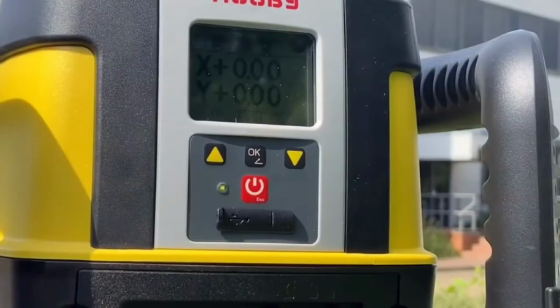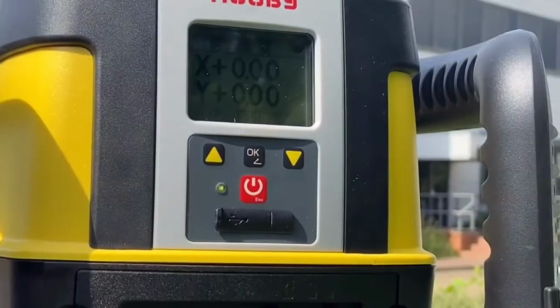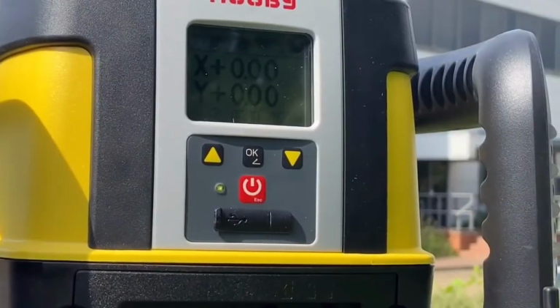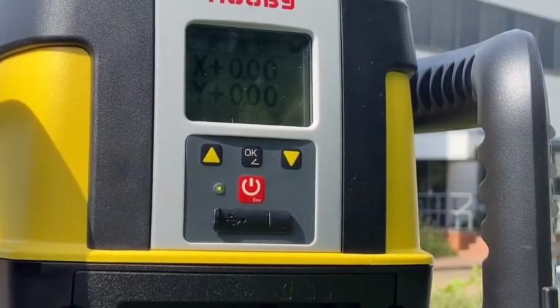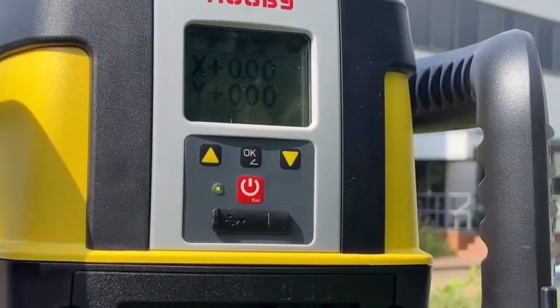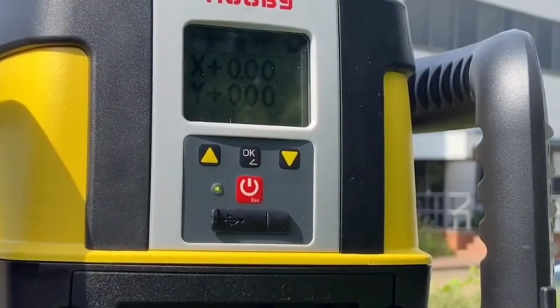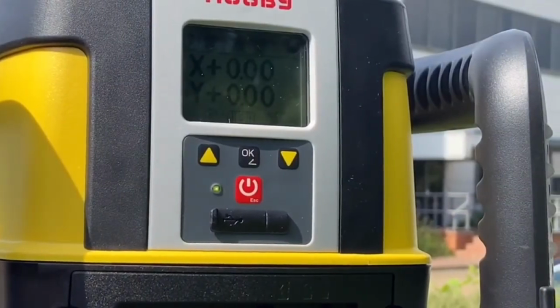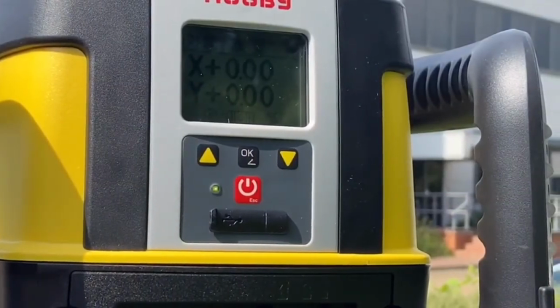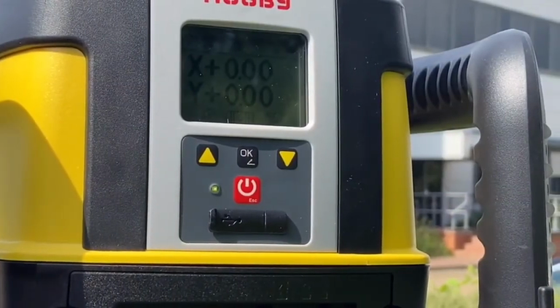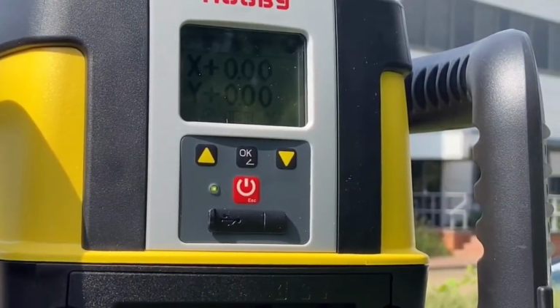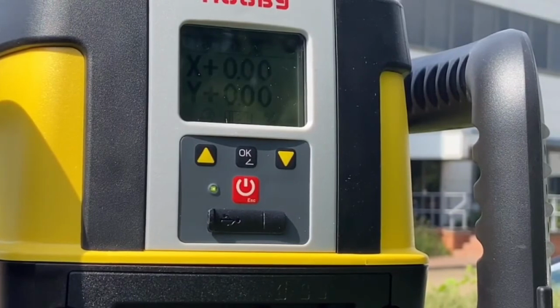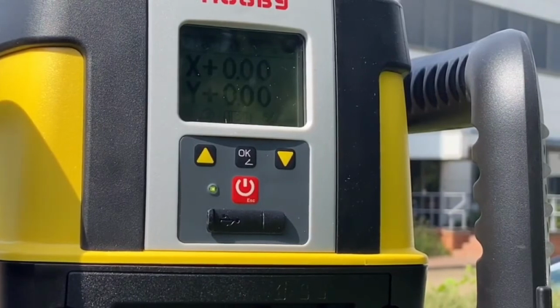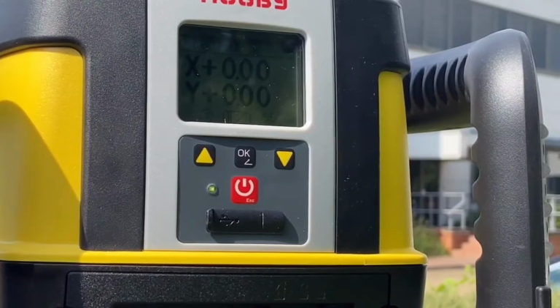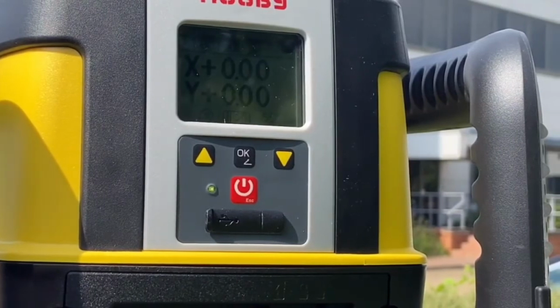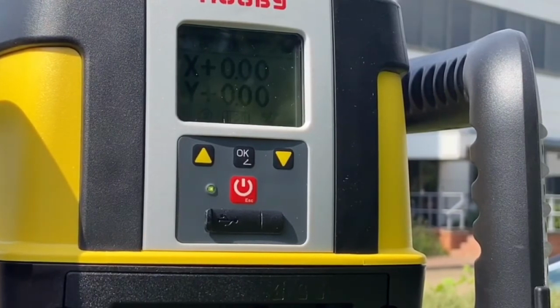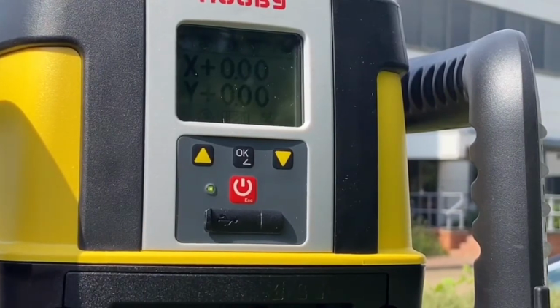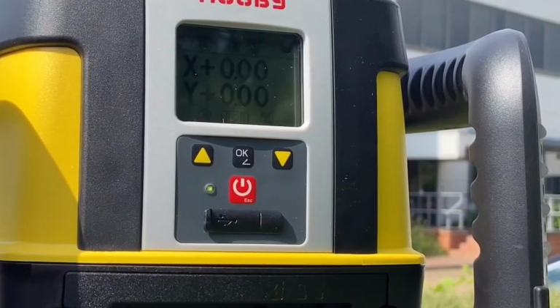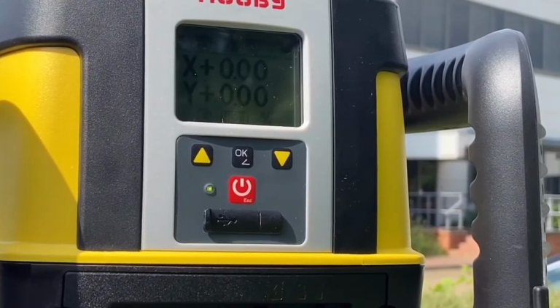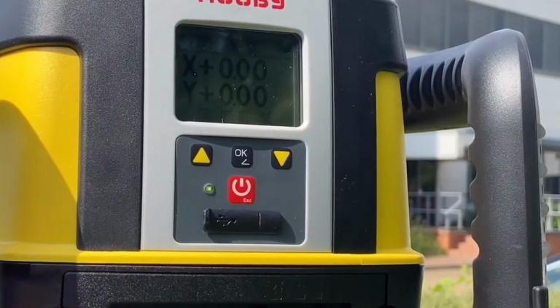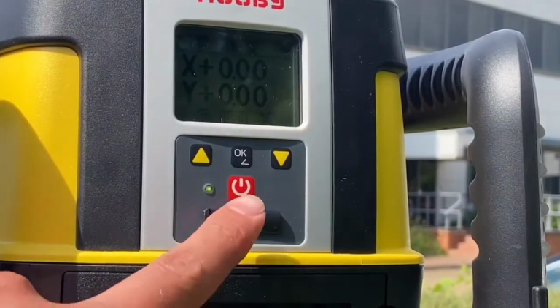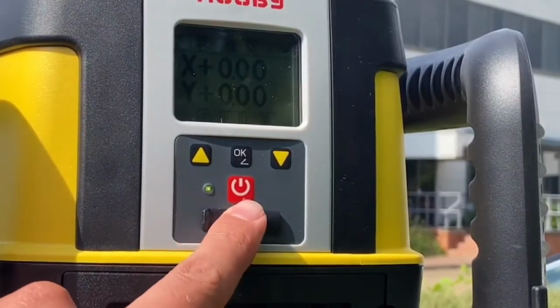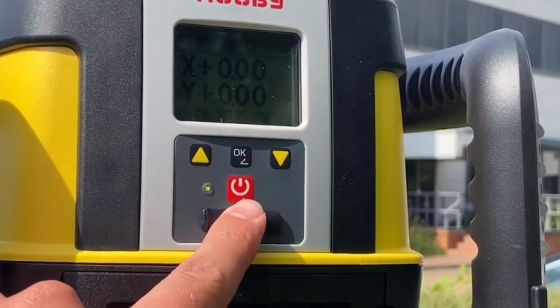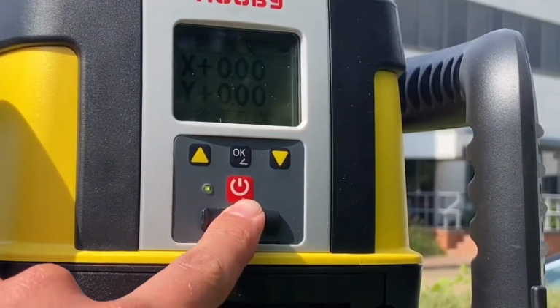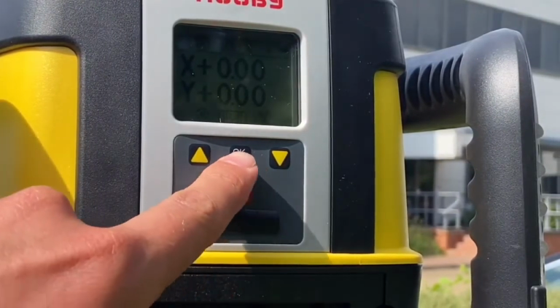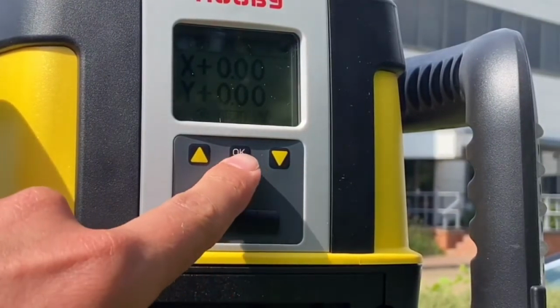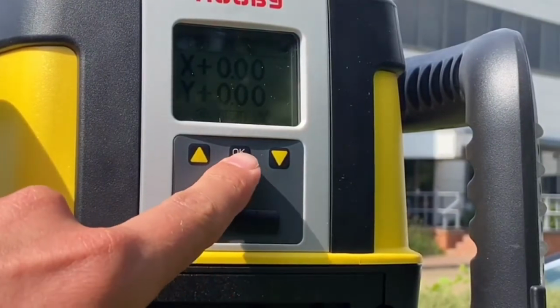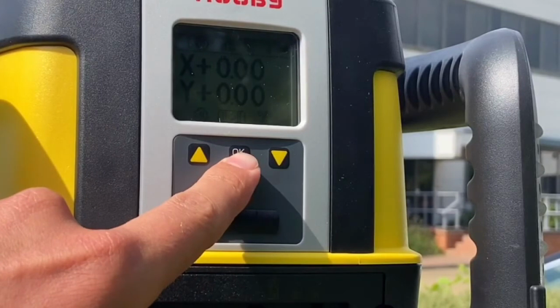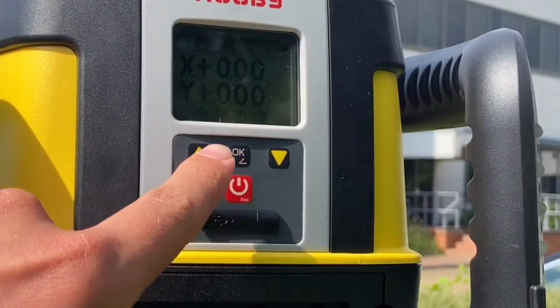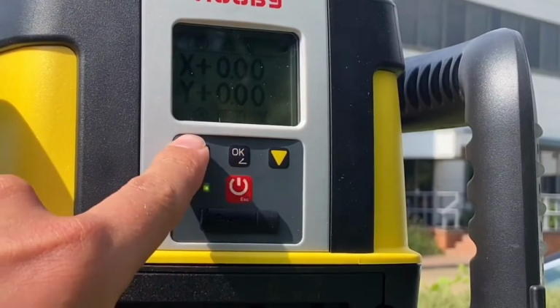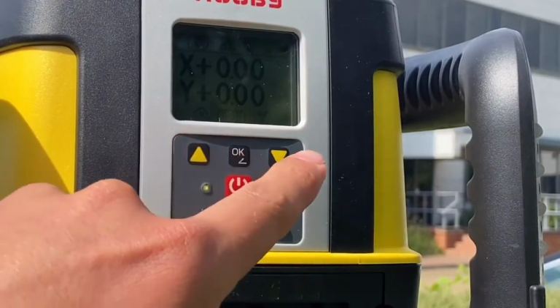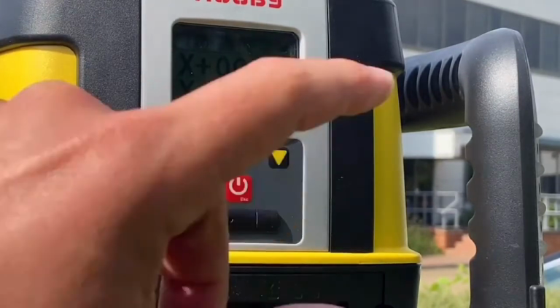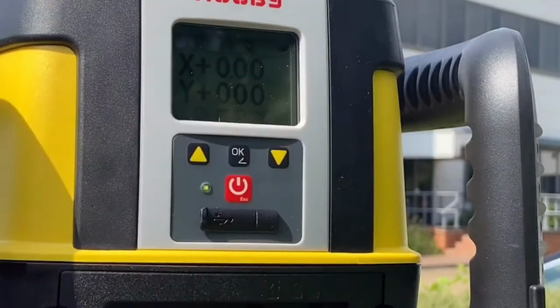So let's have a look at what we've changed. As you can see on the screen, you now have four buttons: the on/off button, an OK button, and an up and a down button.